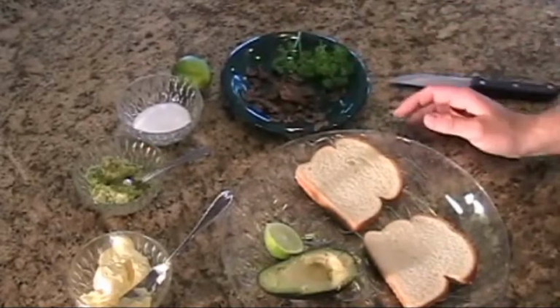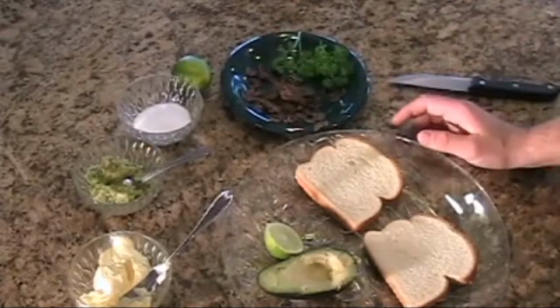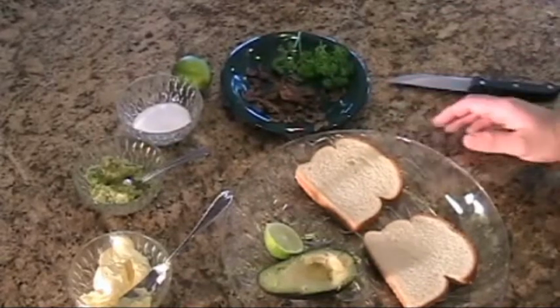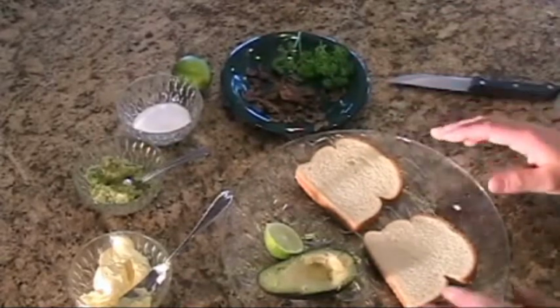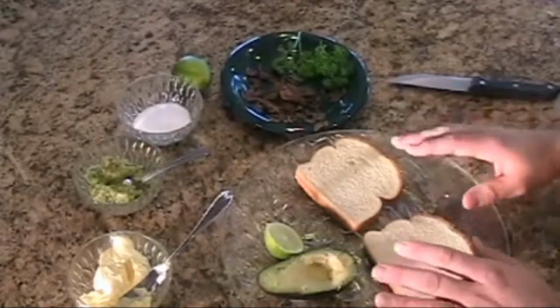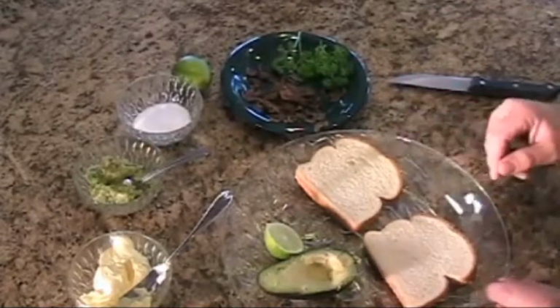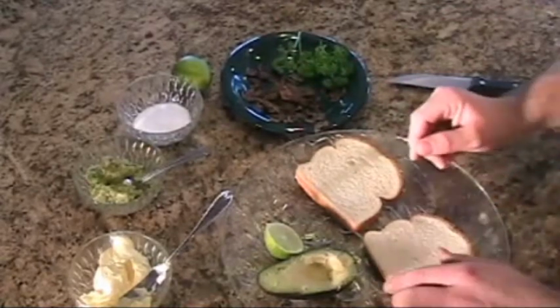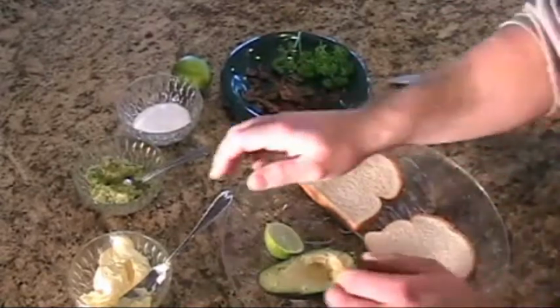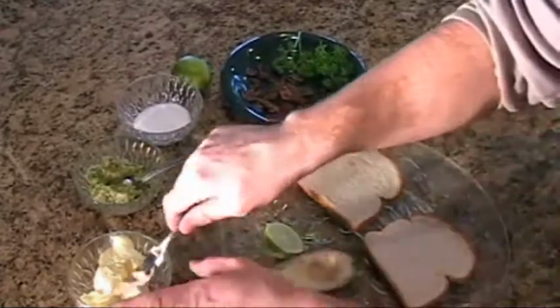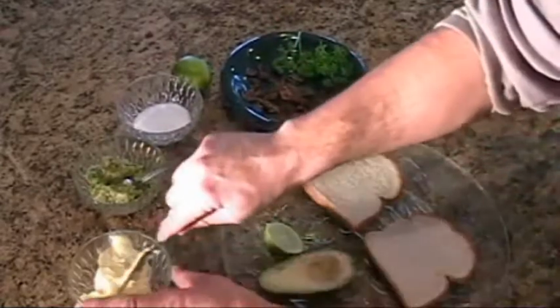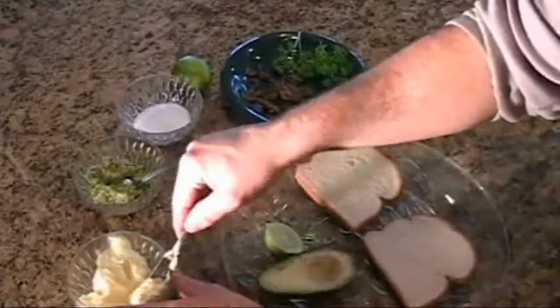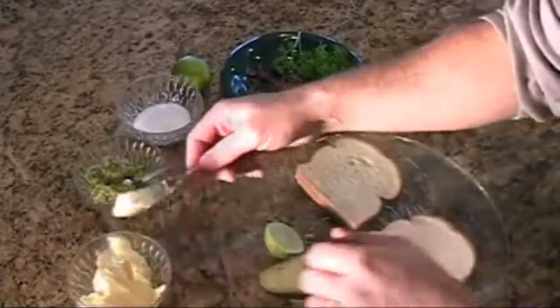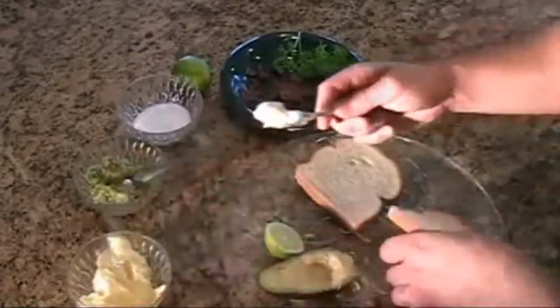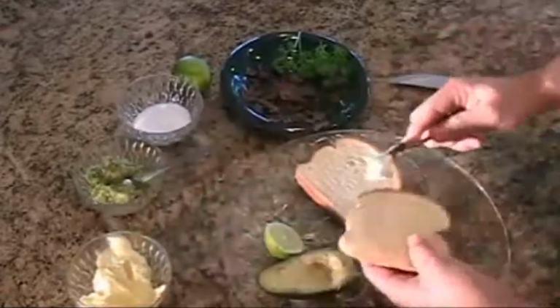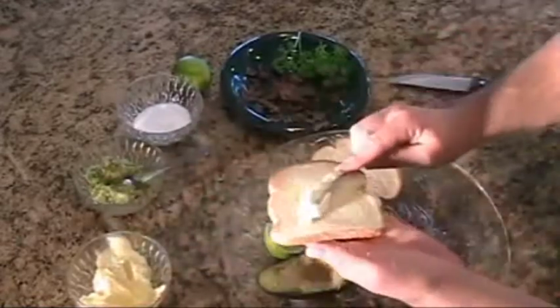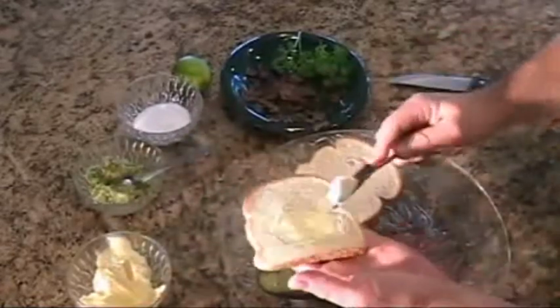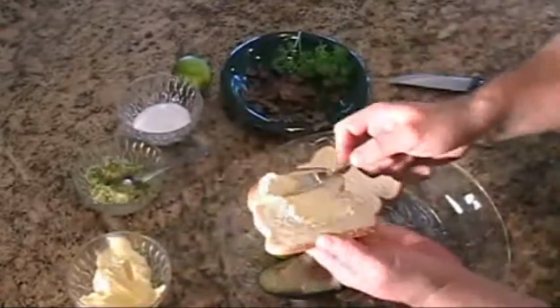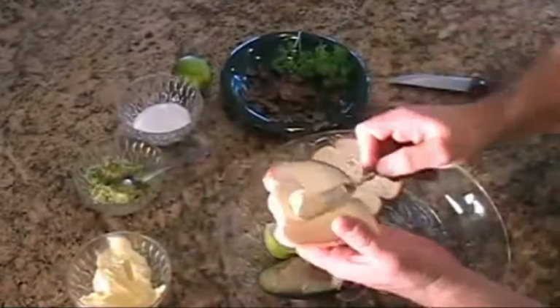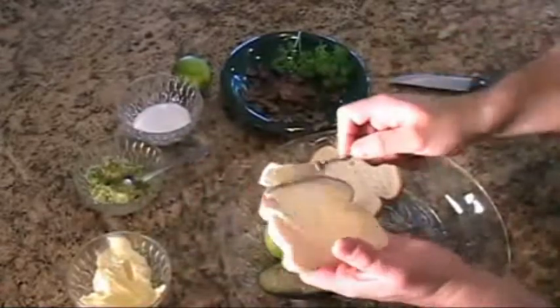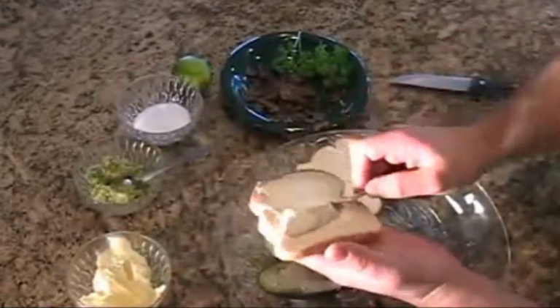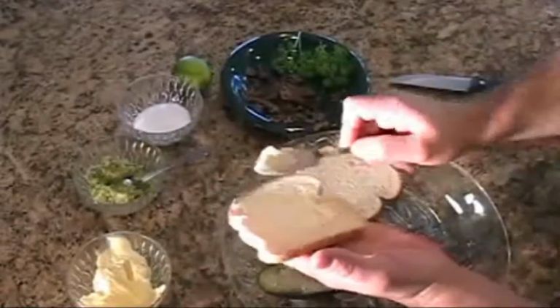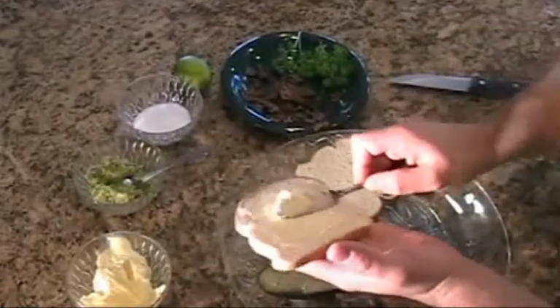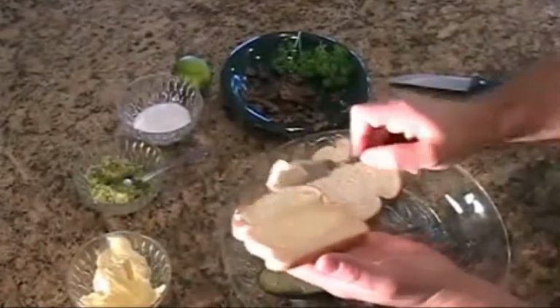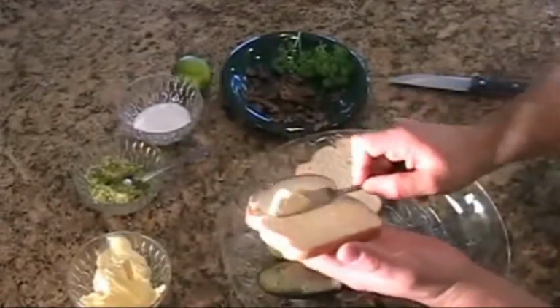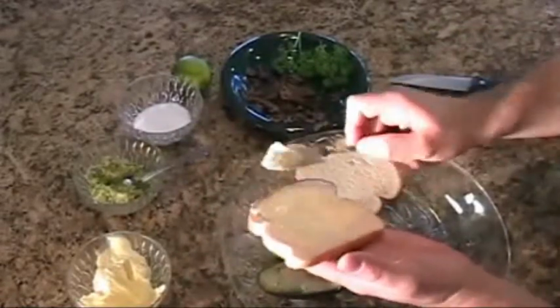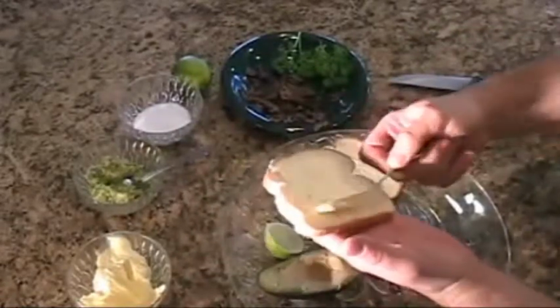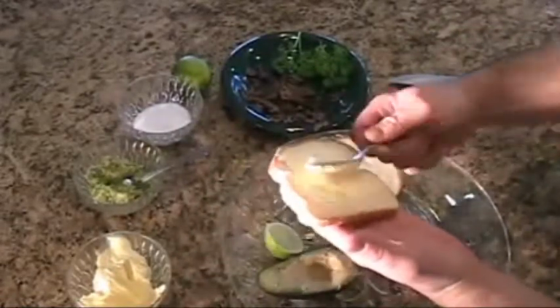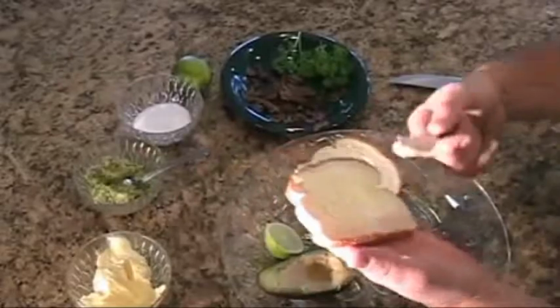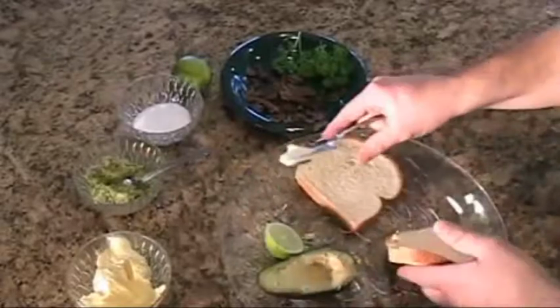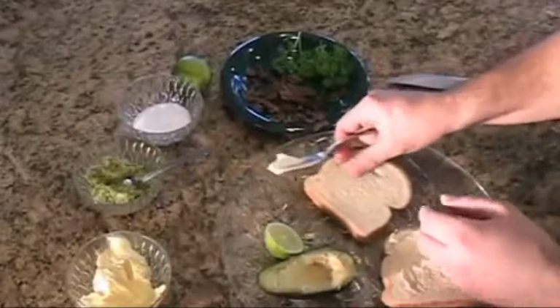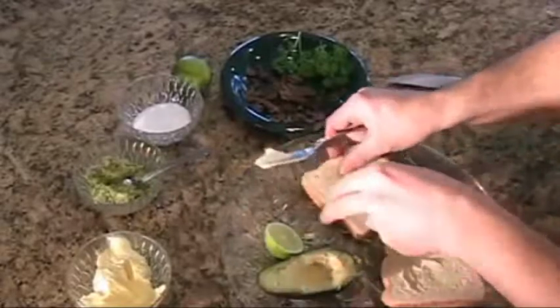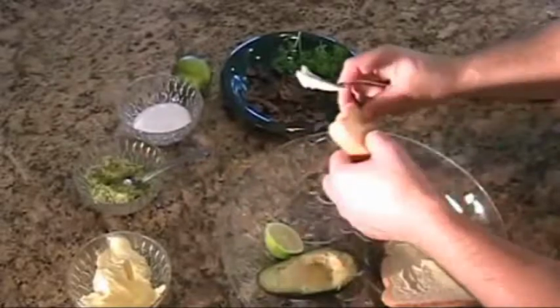First thing, let's go ahead and take the bread and butter. You're going to need to butter both sides of the bread. Go ahead and be generous with the butter — put it on both sides.